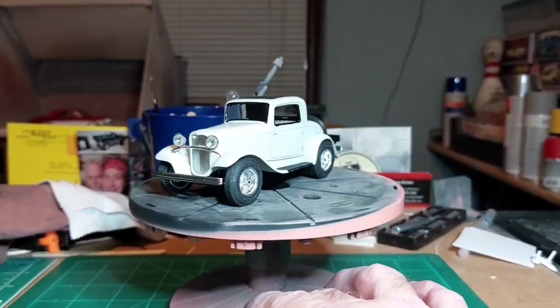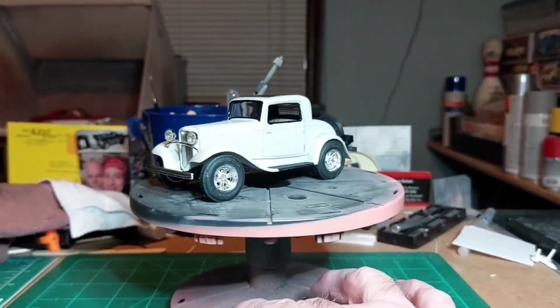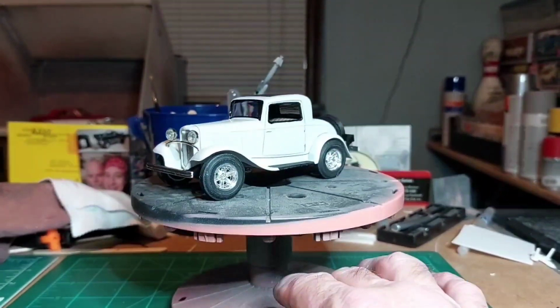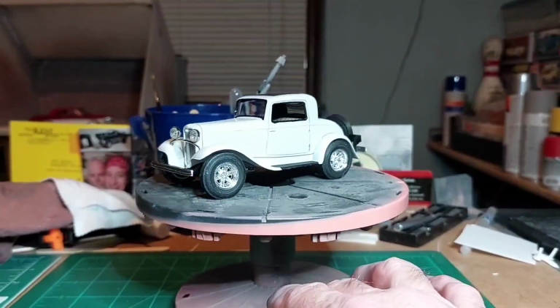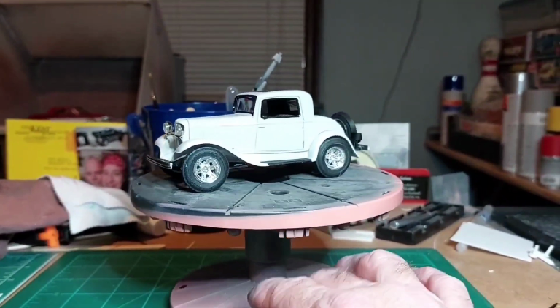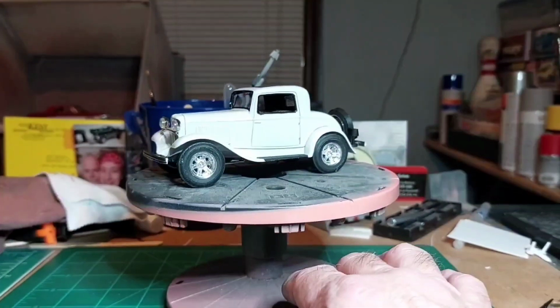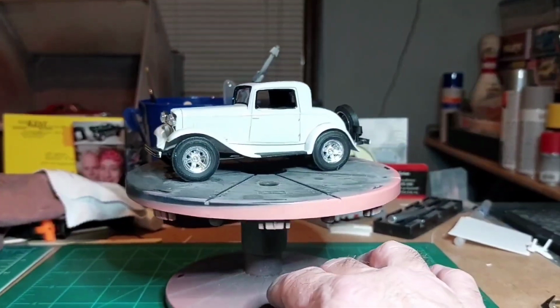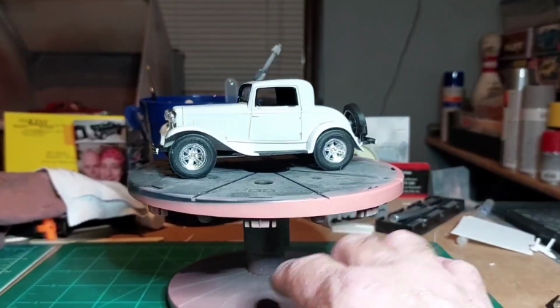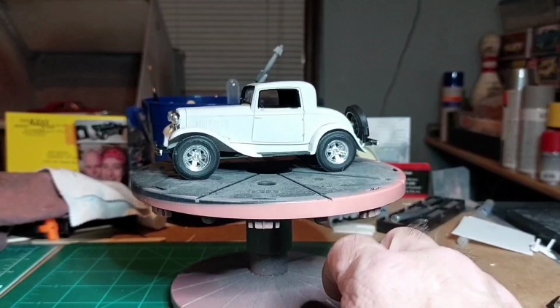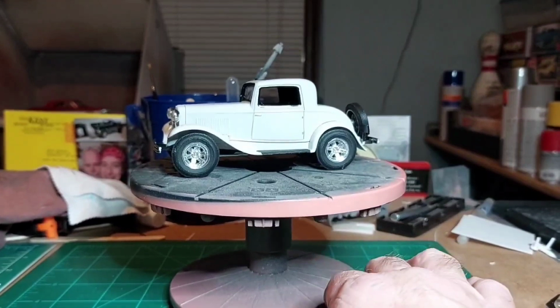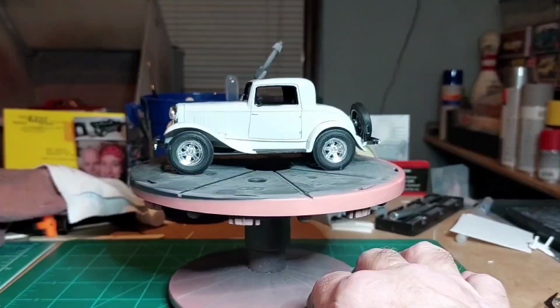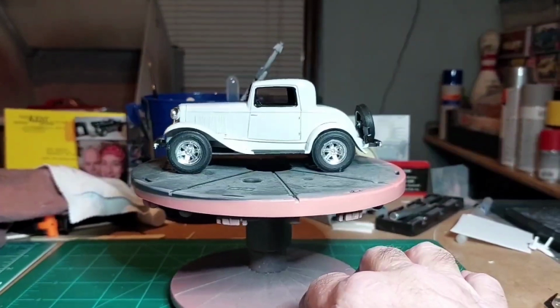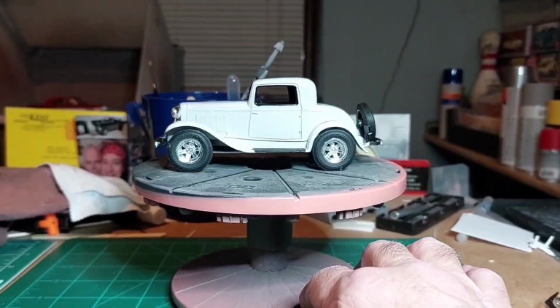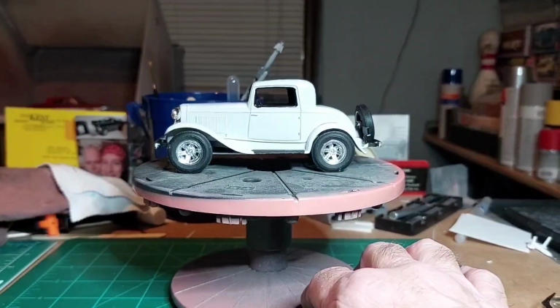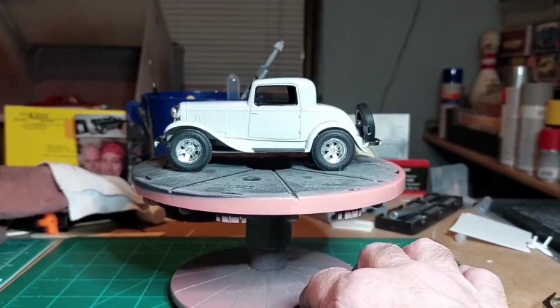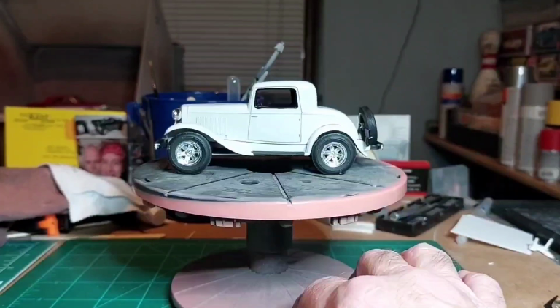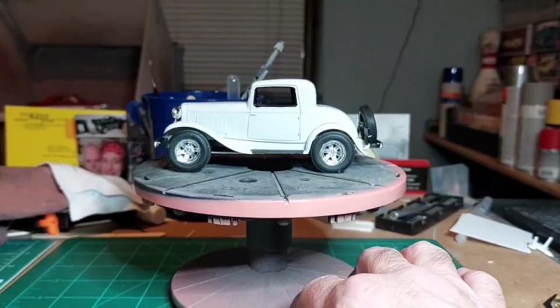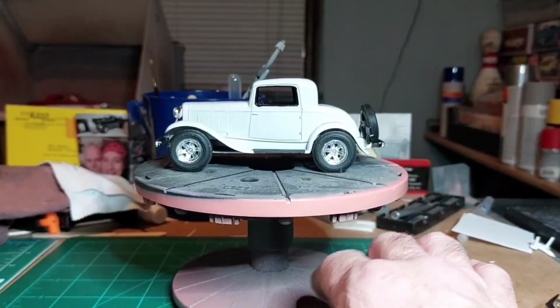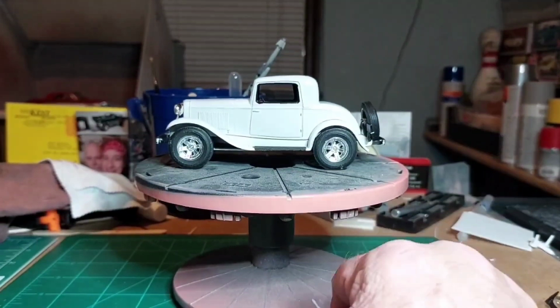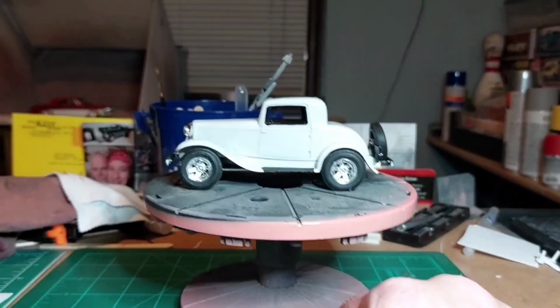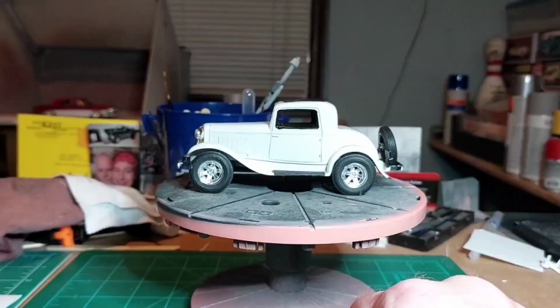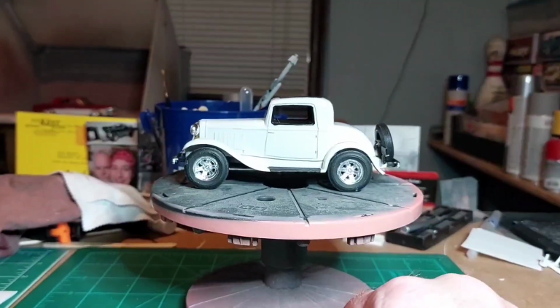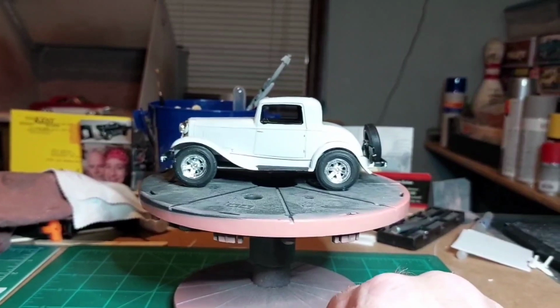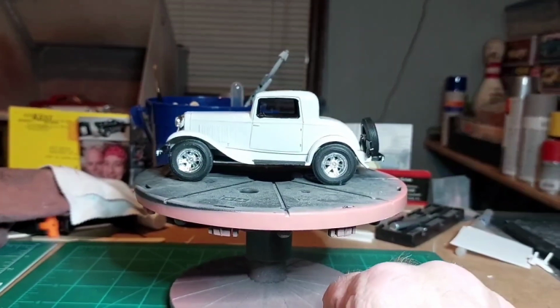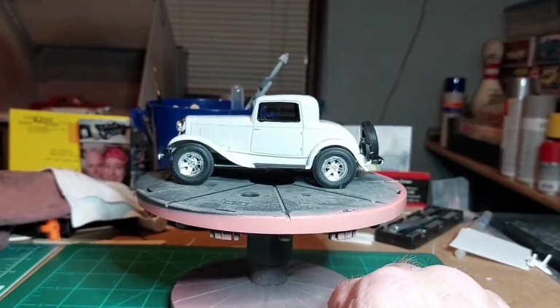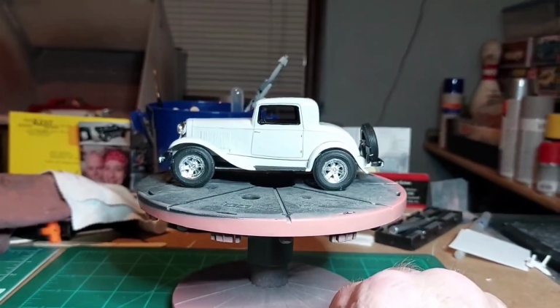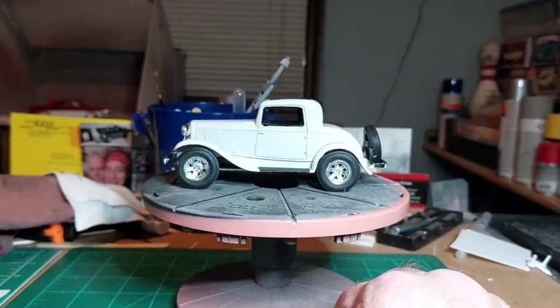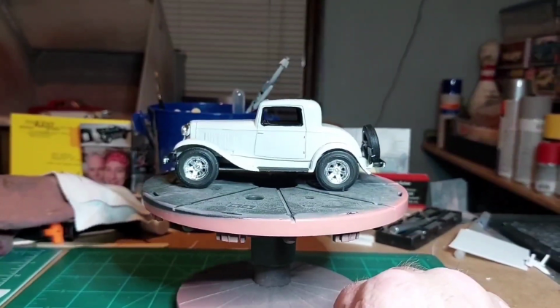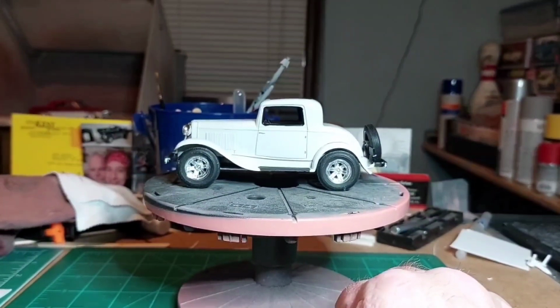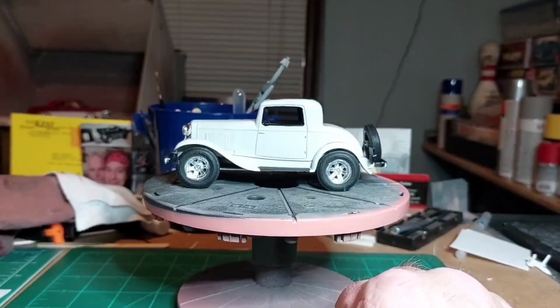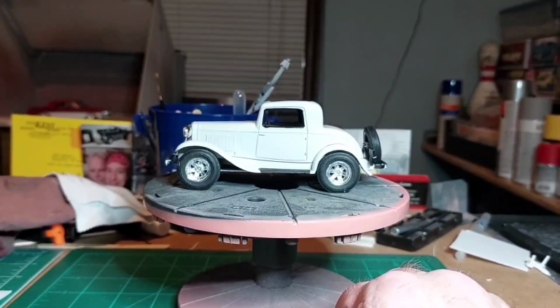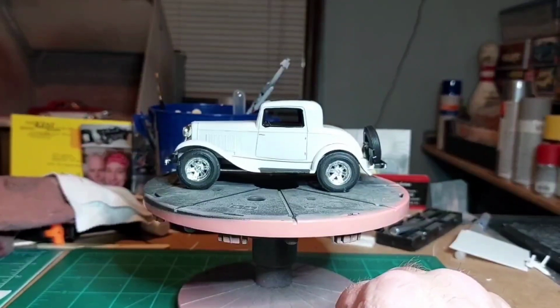That's it for that one for now. It'll probably be finished tomorrow sometime. We got one more thing — we got a mail call. We'll be right back with it.